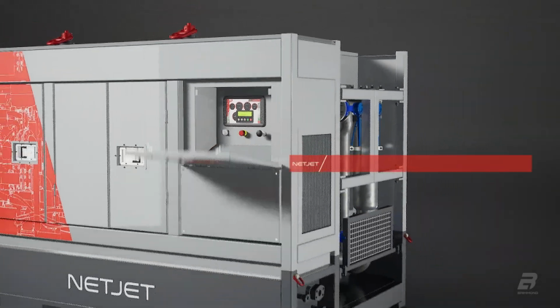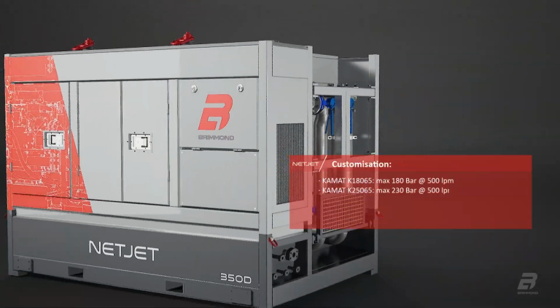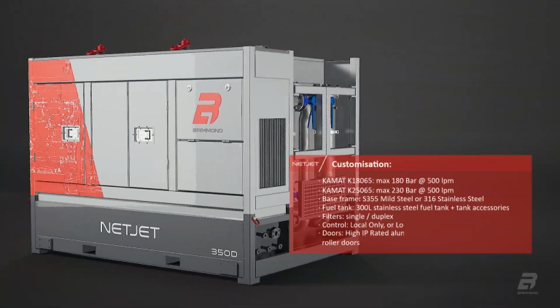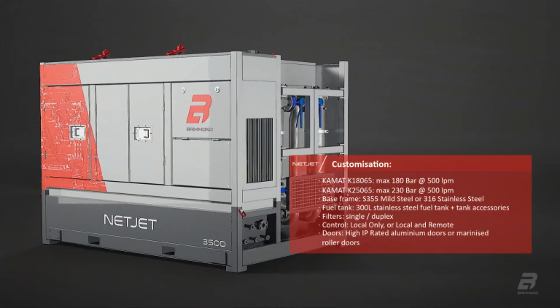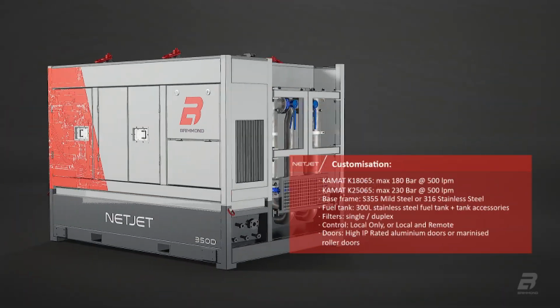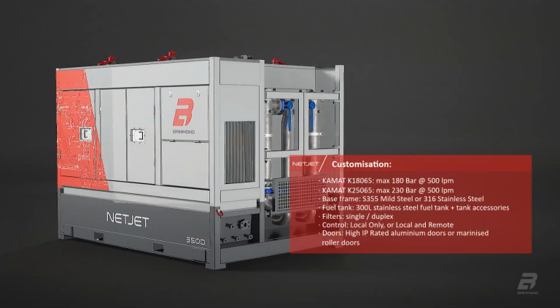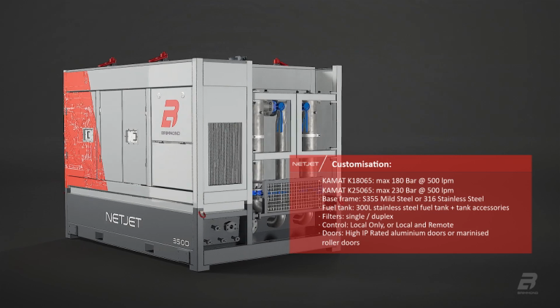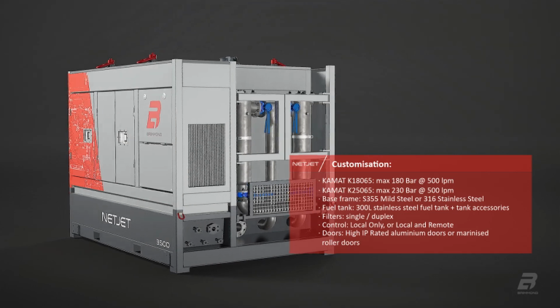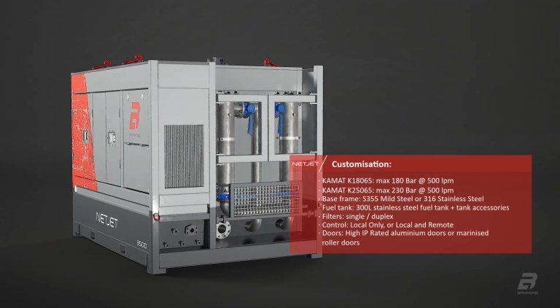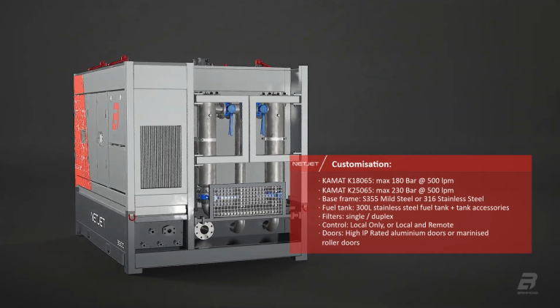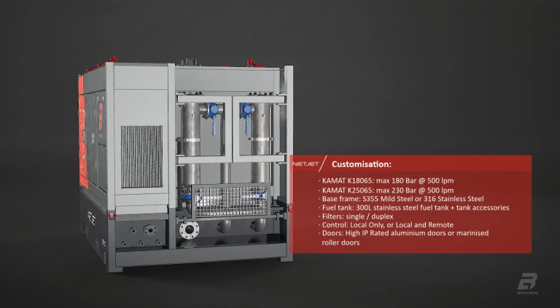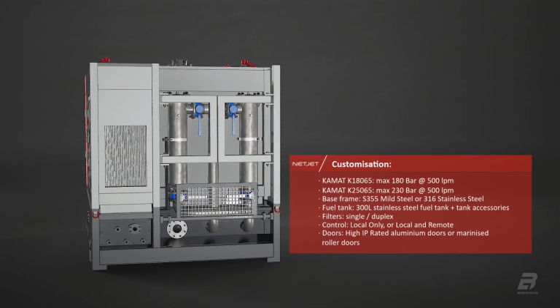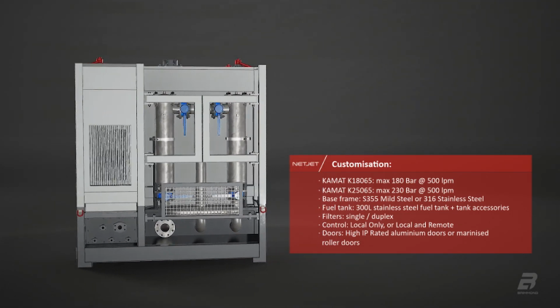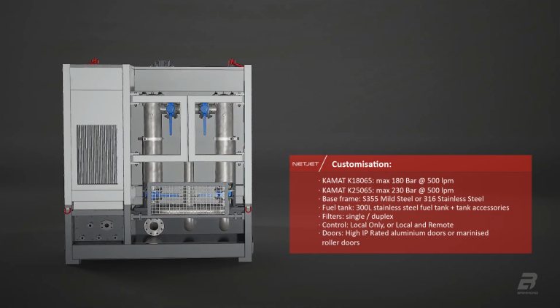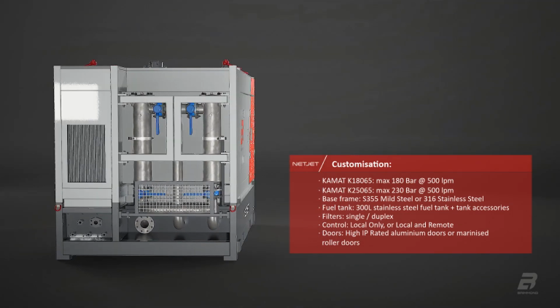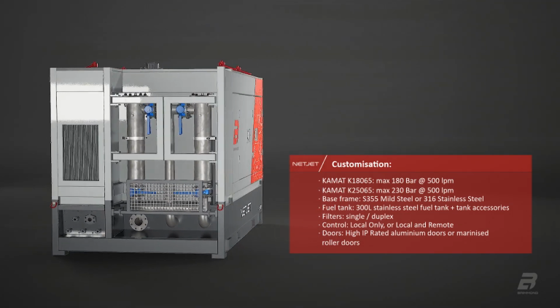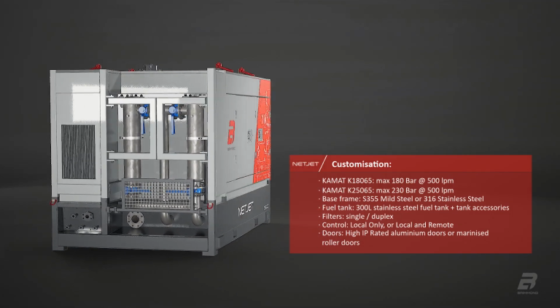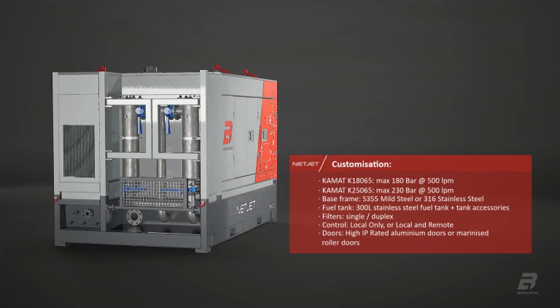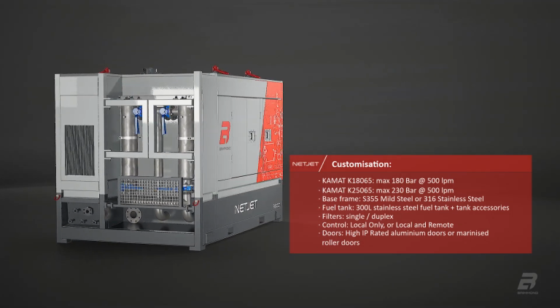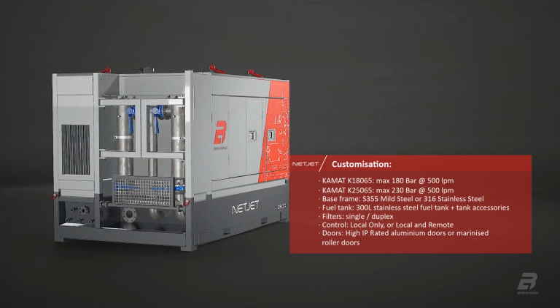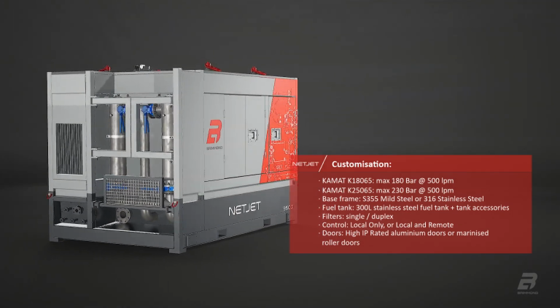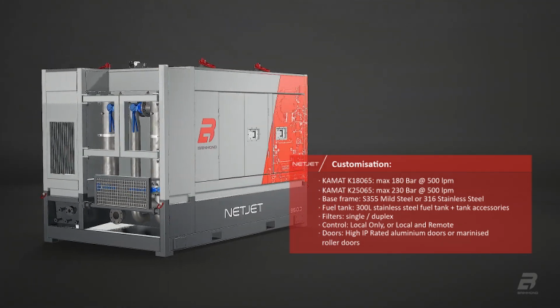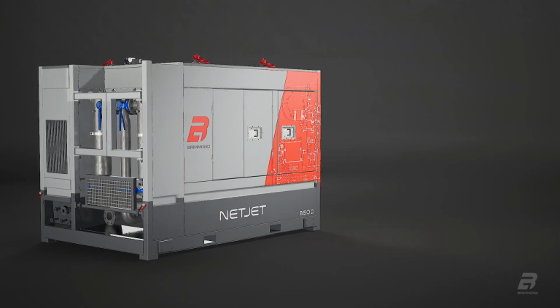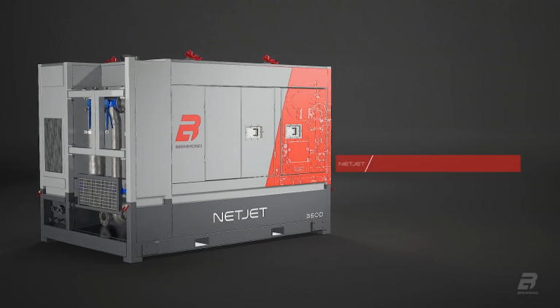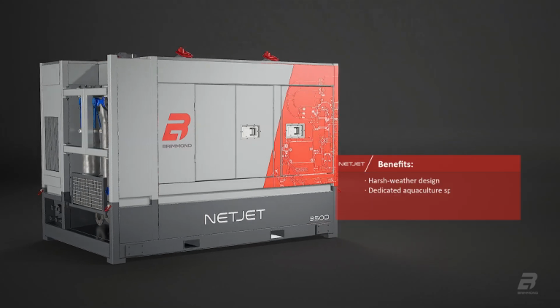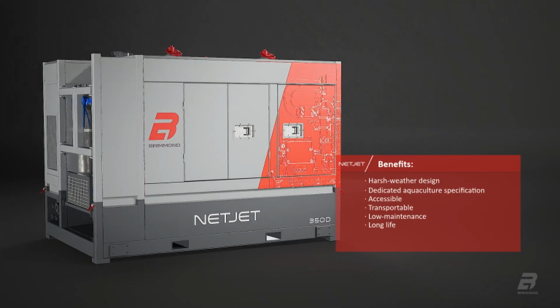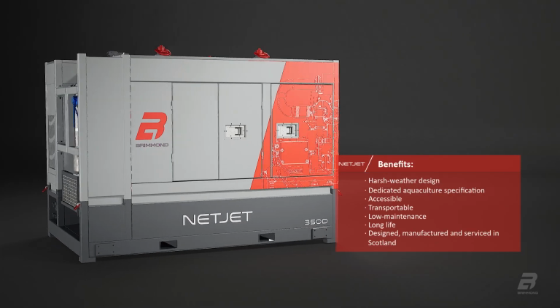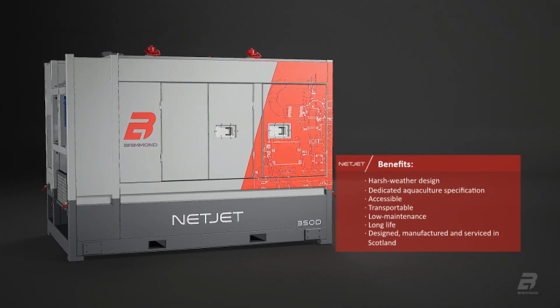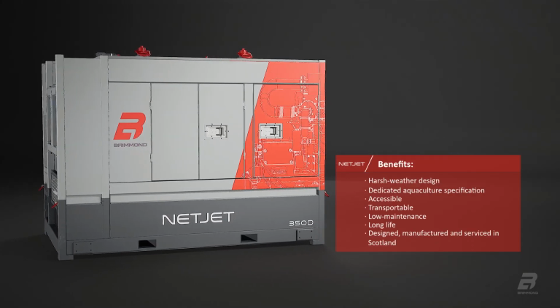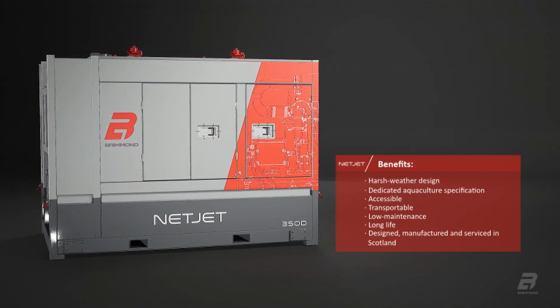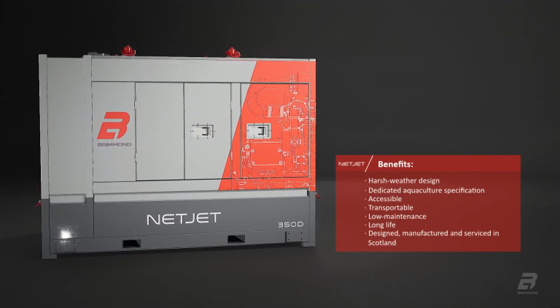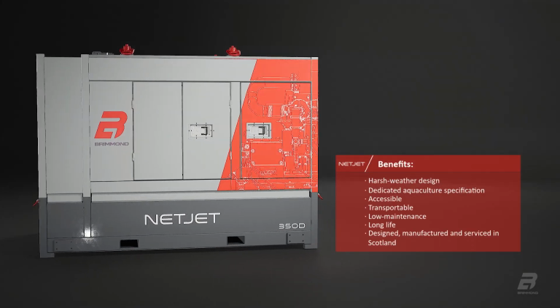NetJet is available to rent and buy in two model sizes with extensive customisation available when purchased. A dedicated aquaculture solution ready for the harshest environments.